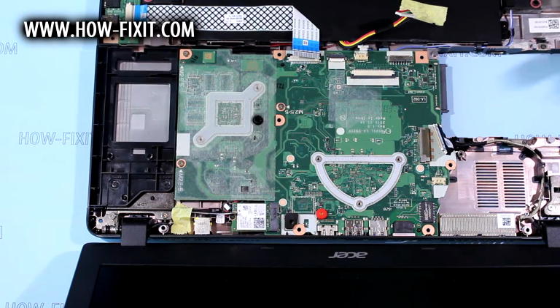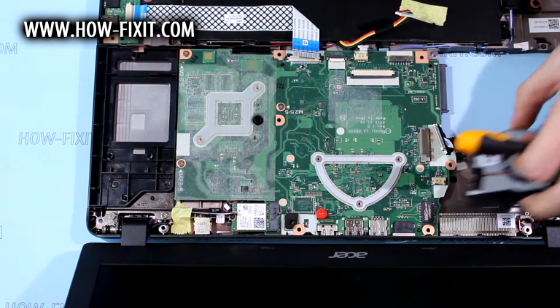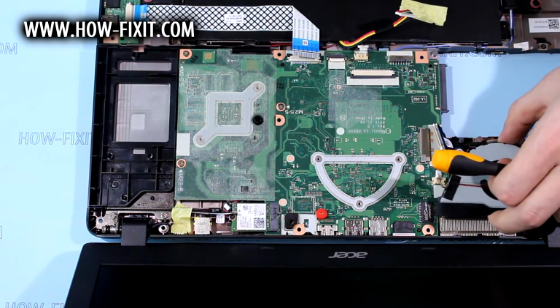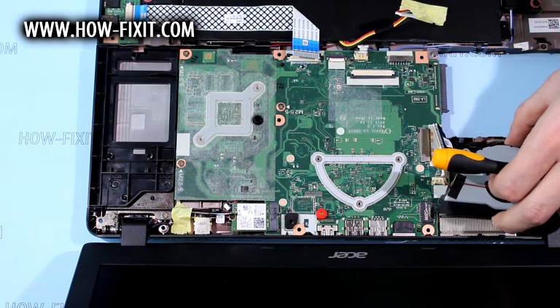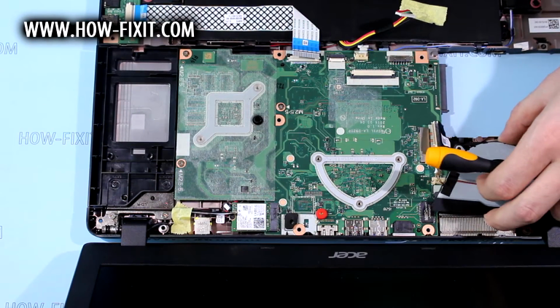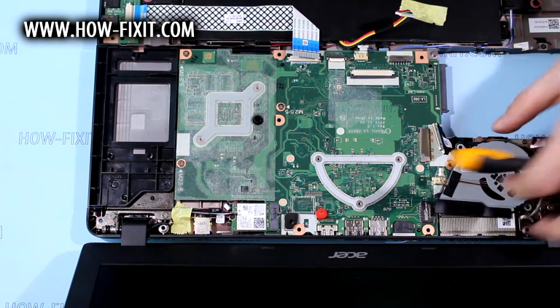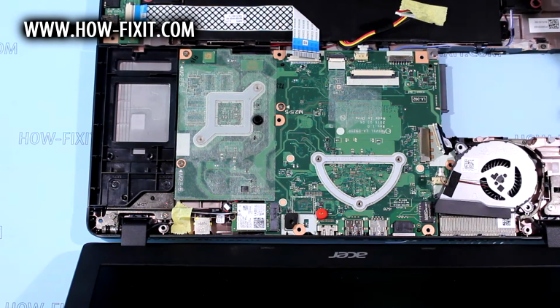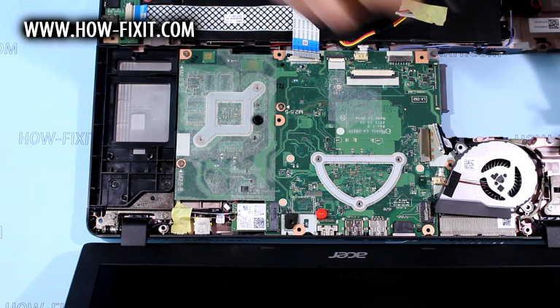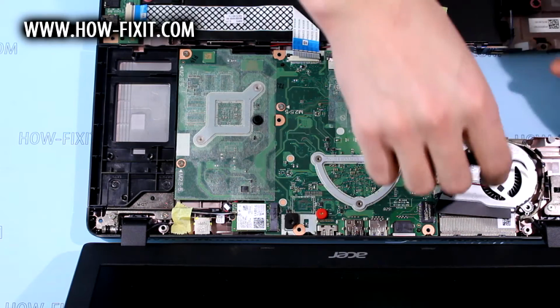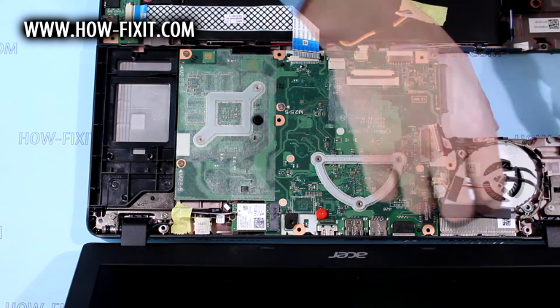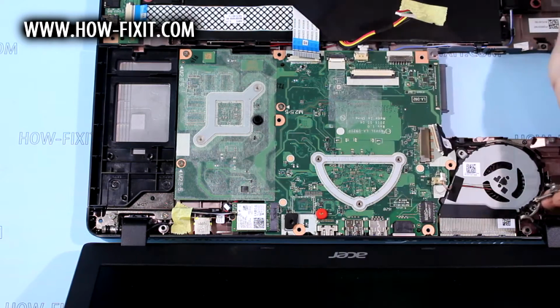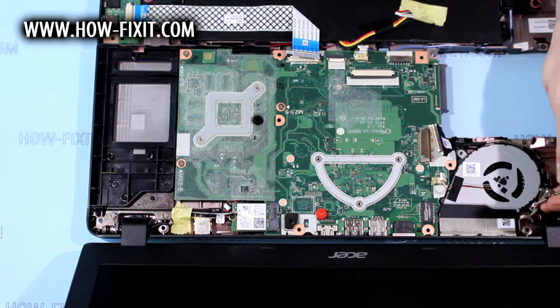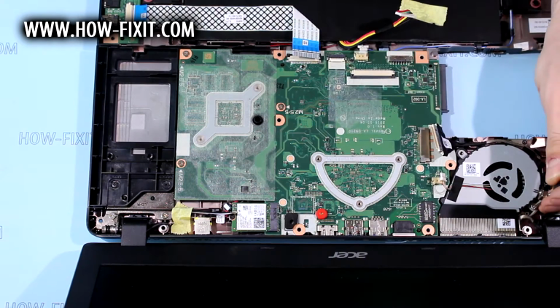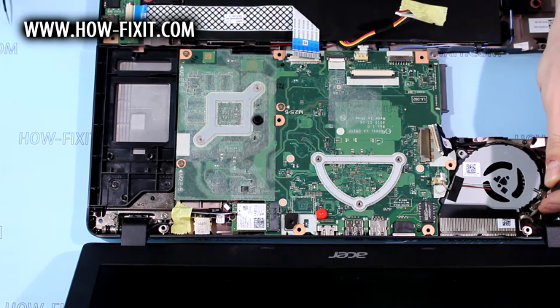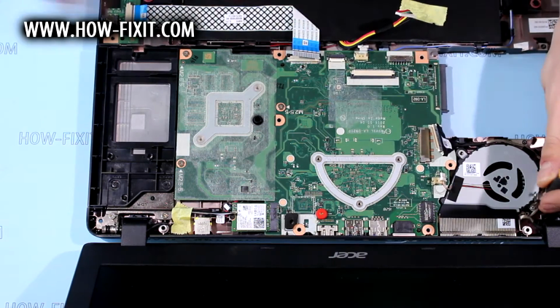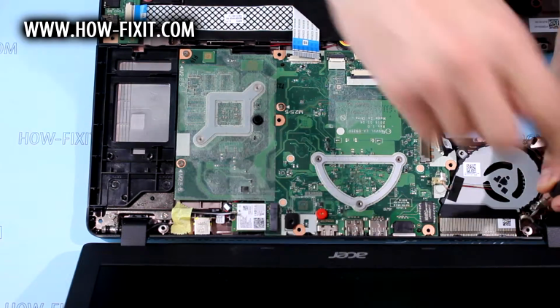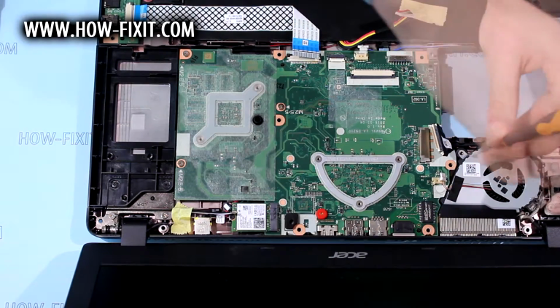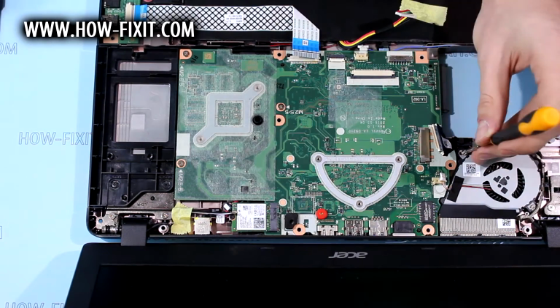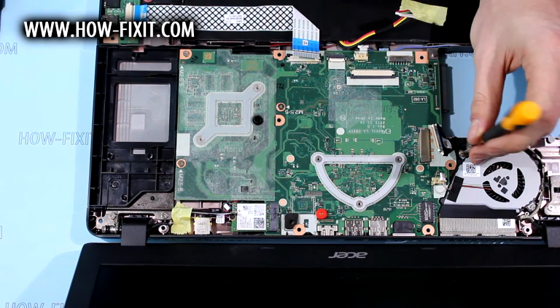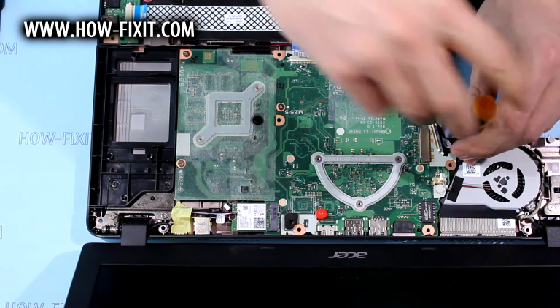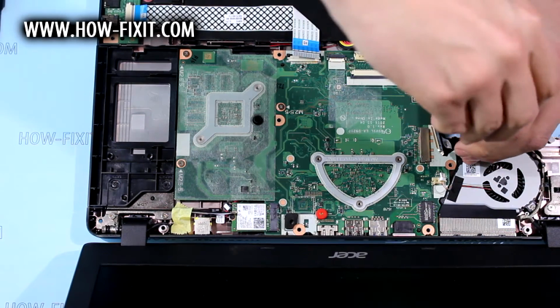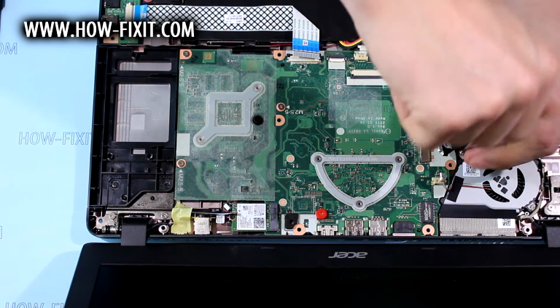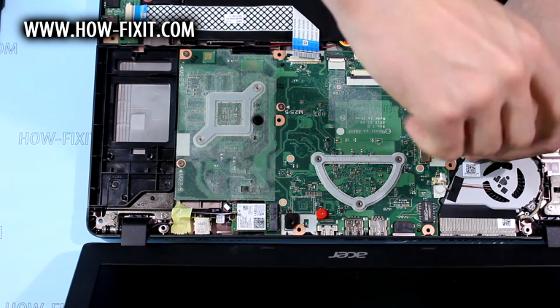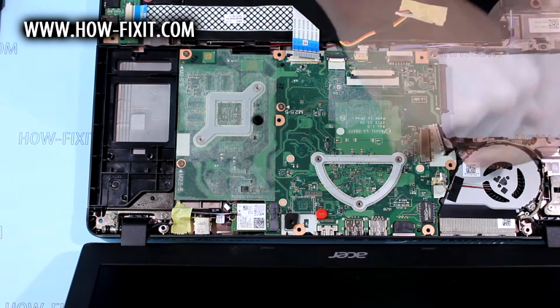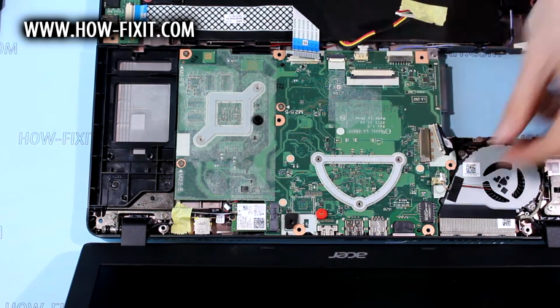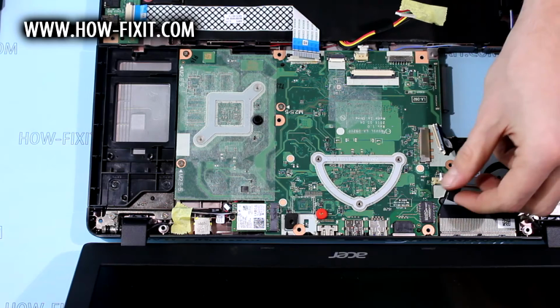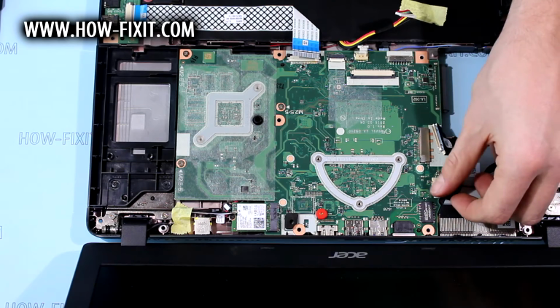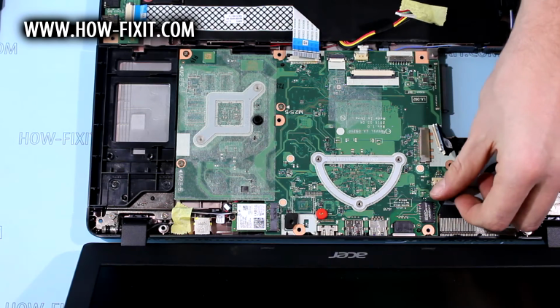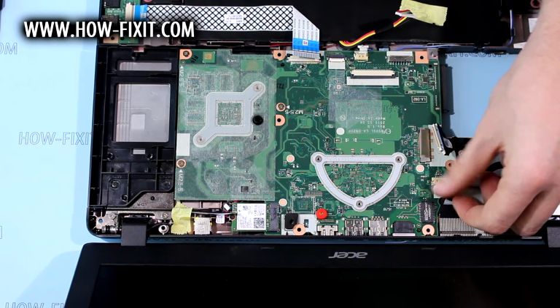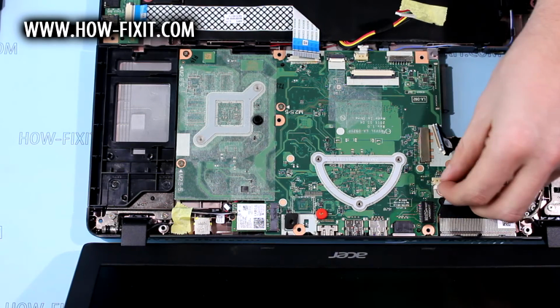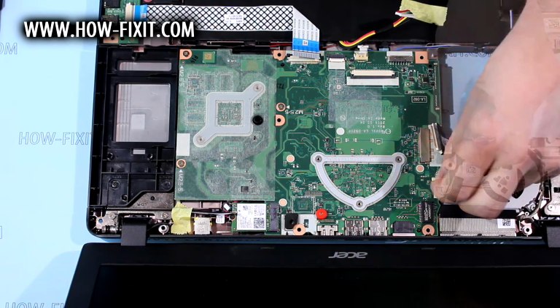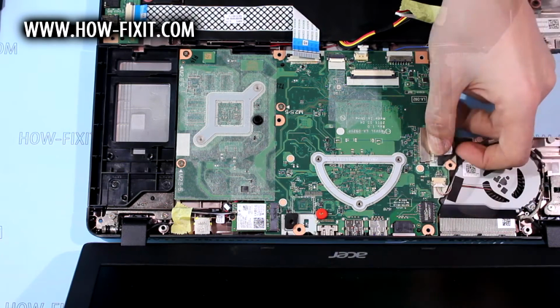Installing fan back and fixing it with screws. Connect fan and LCD cables.